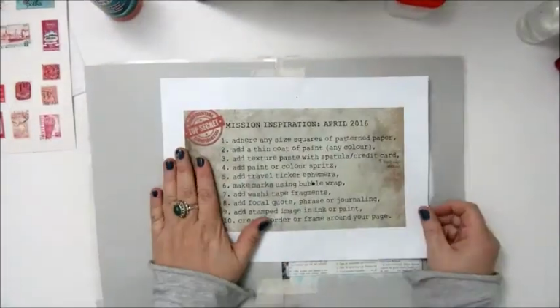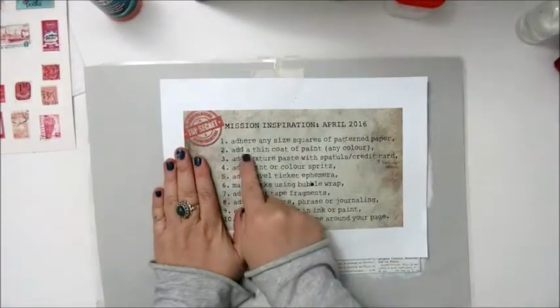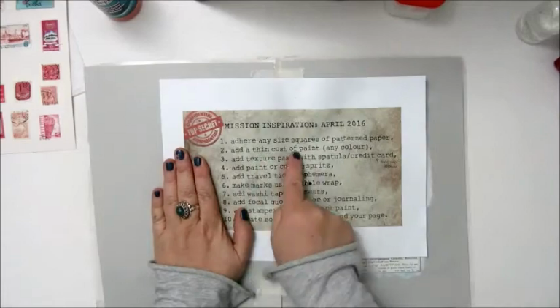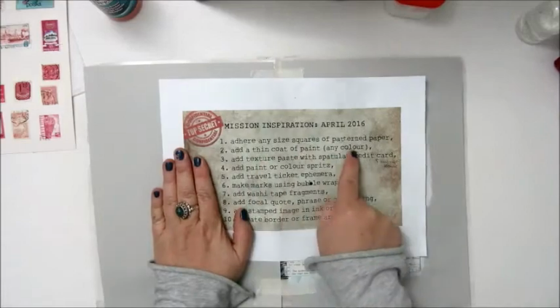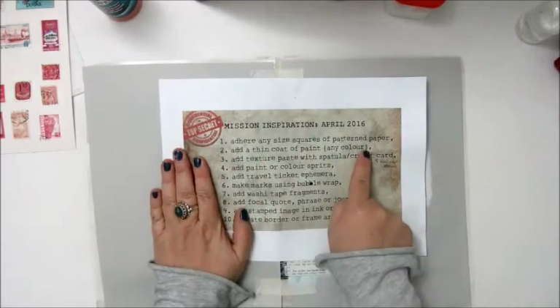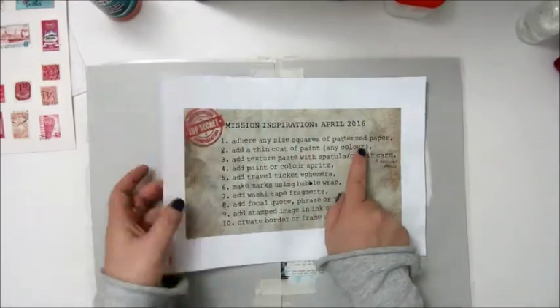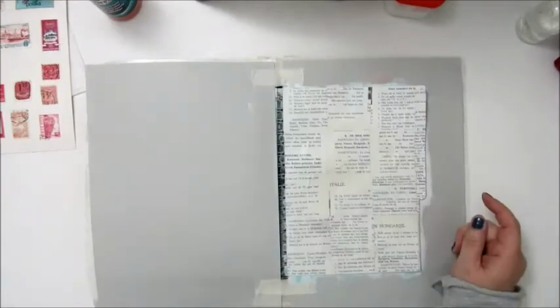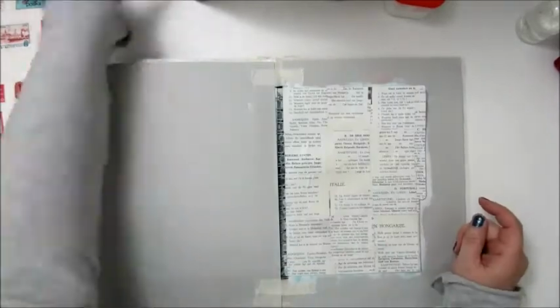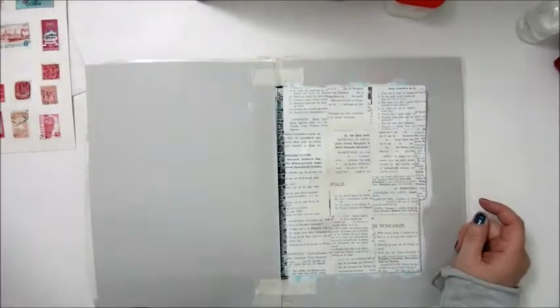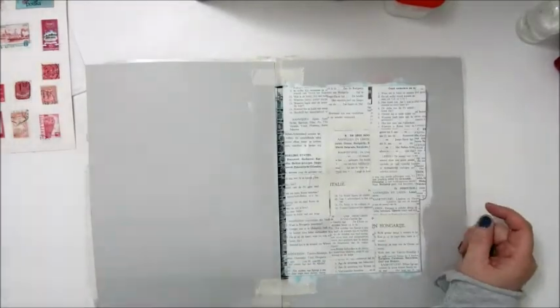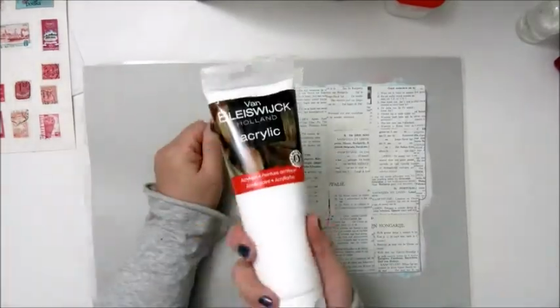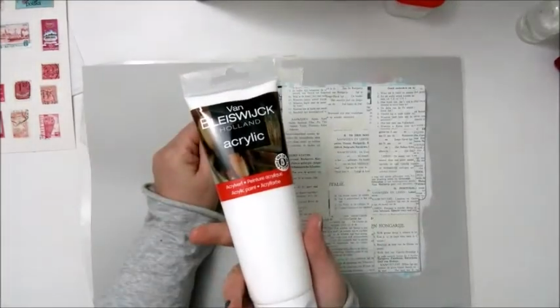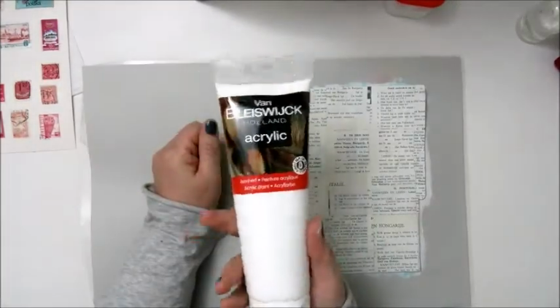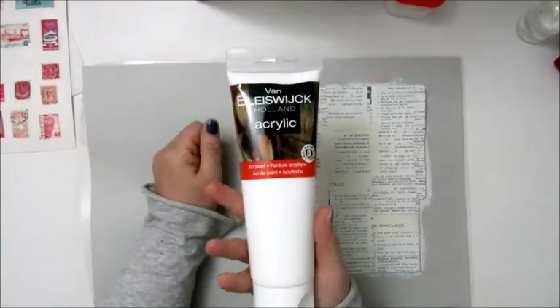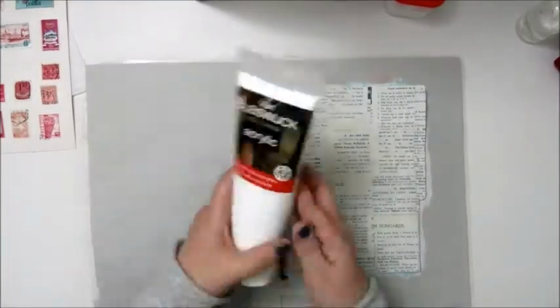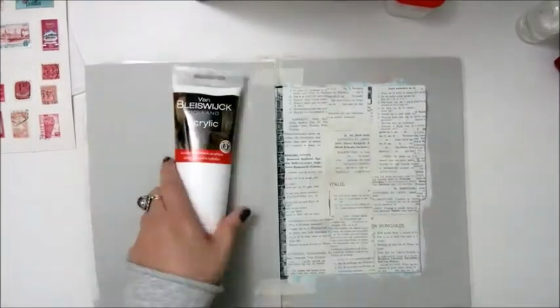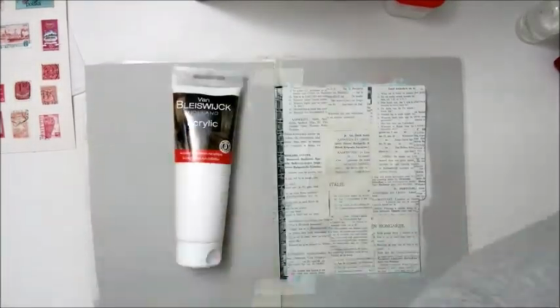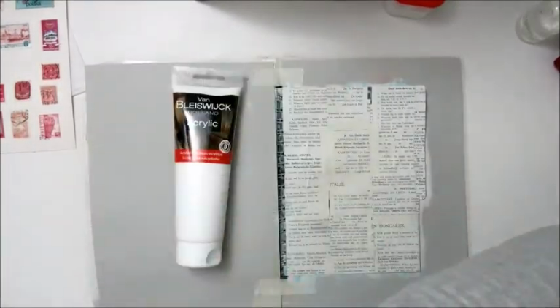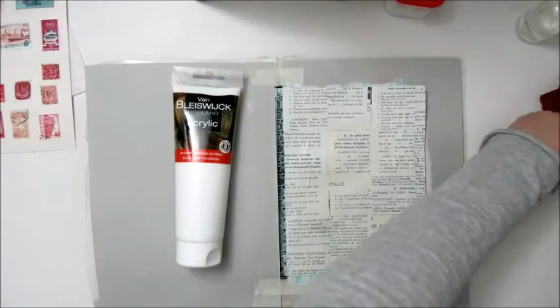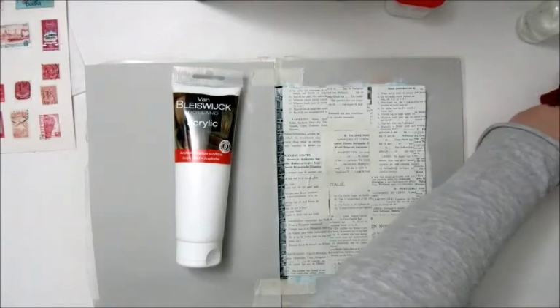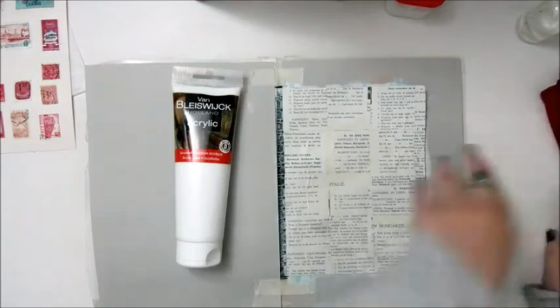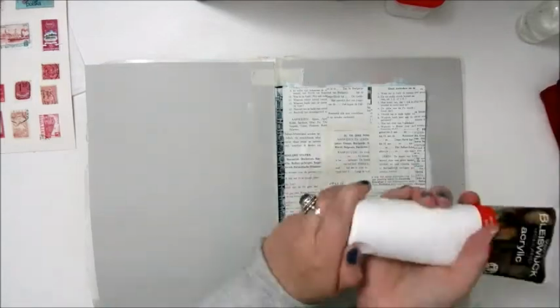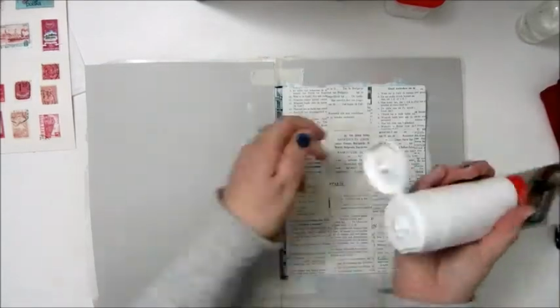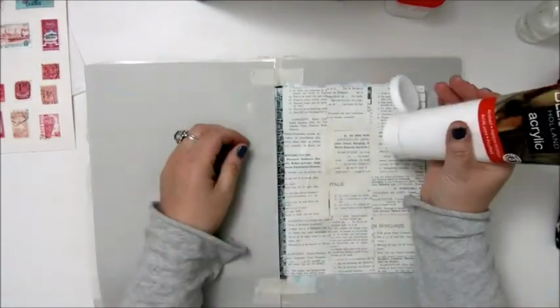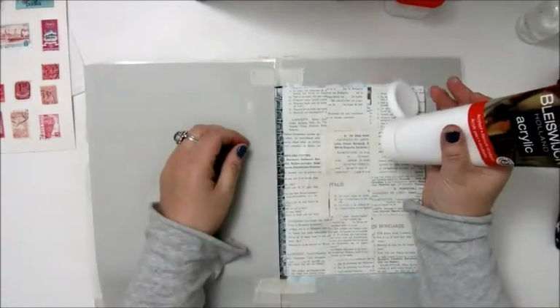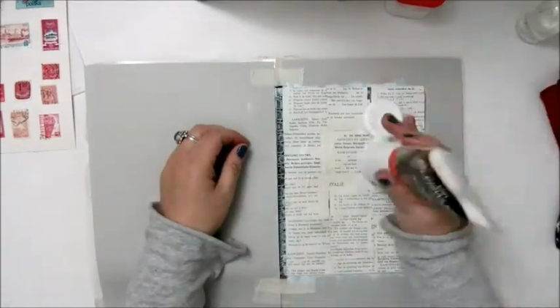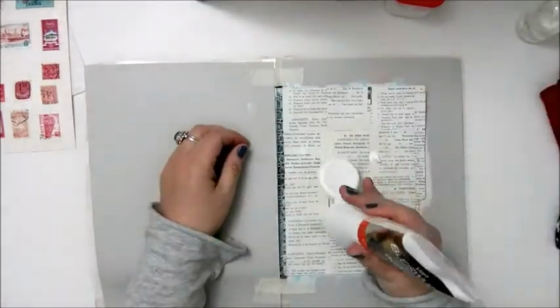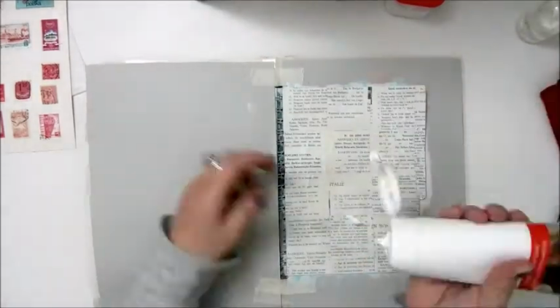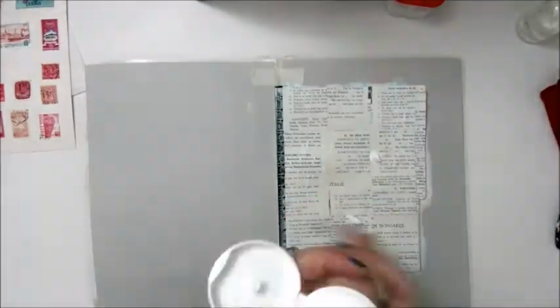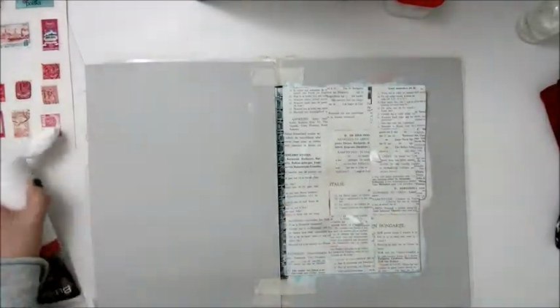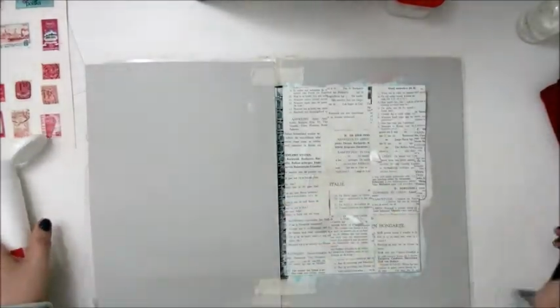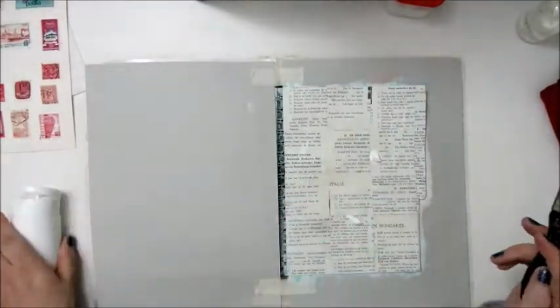Step 2: Add a thin coat of paint in any color. I choose a white acrylic paint from Van Bluiswijk.